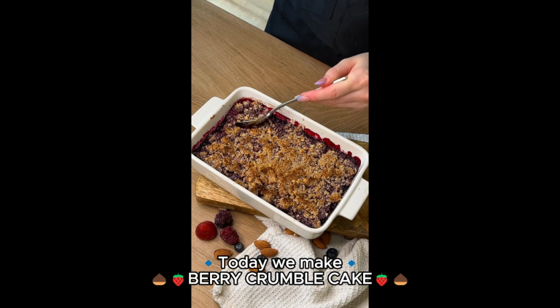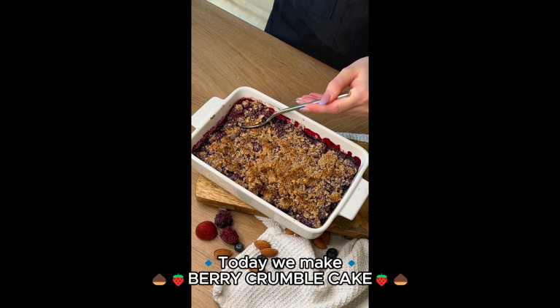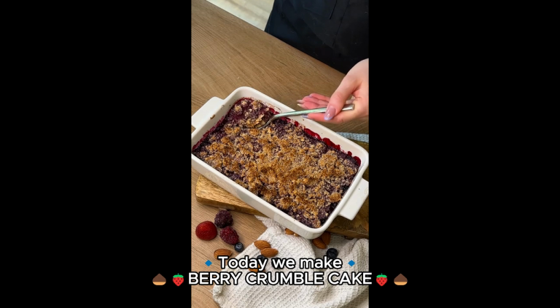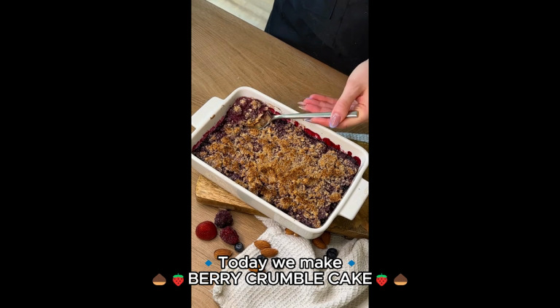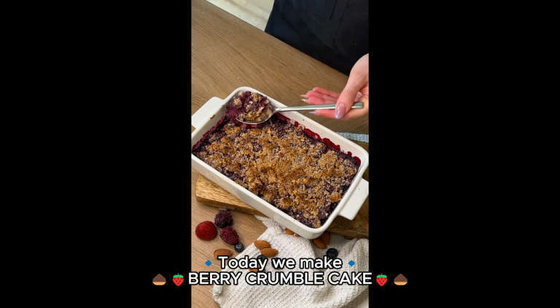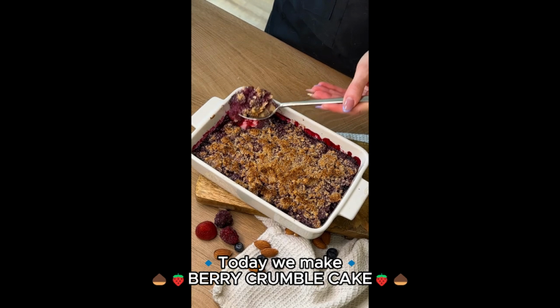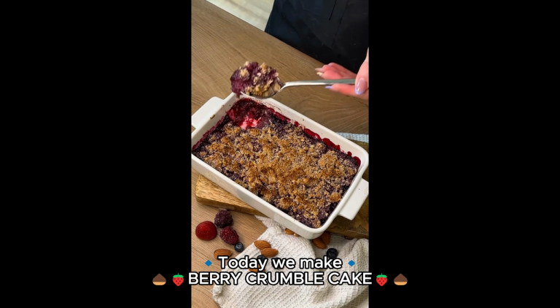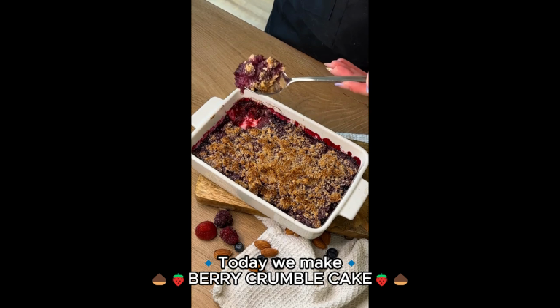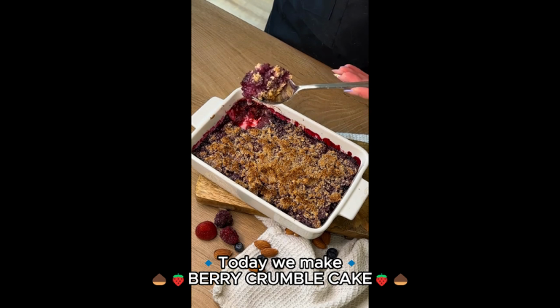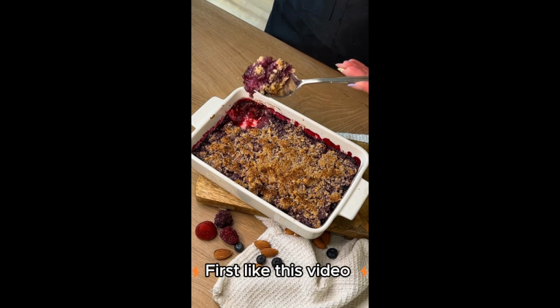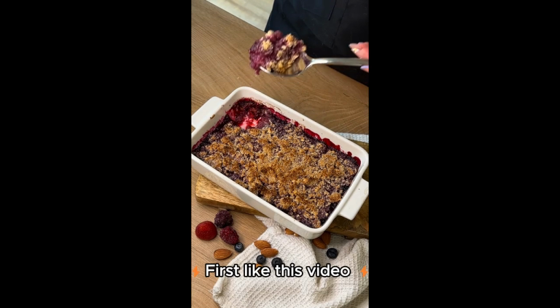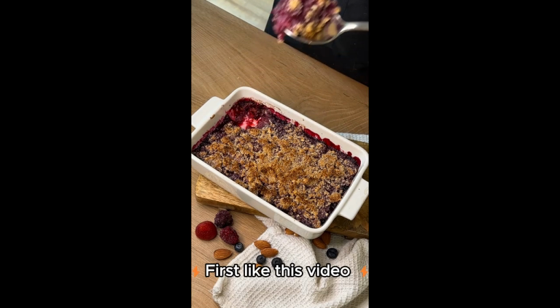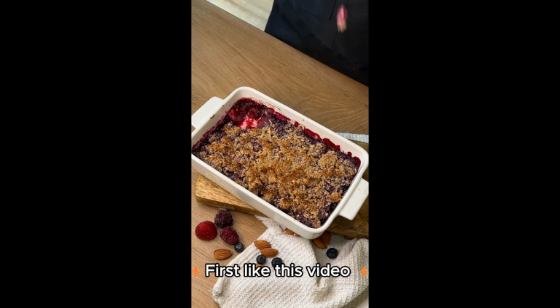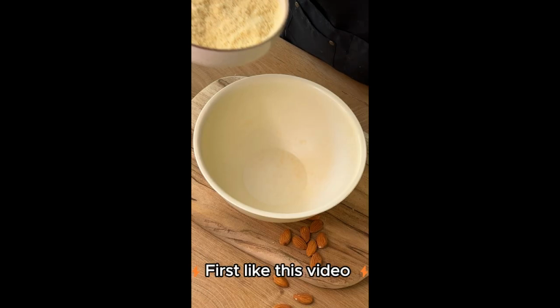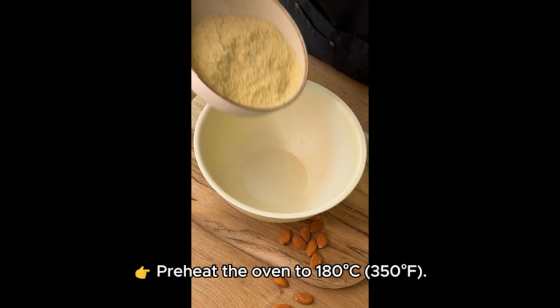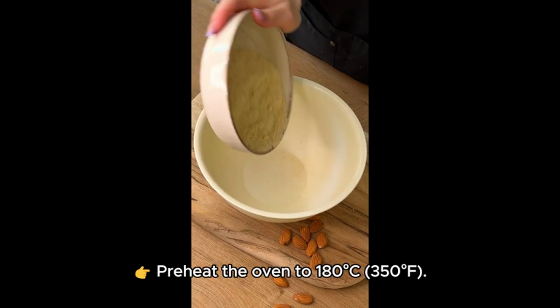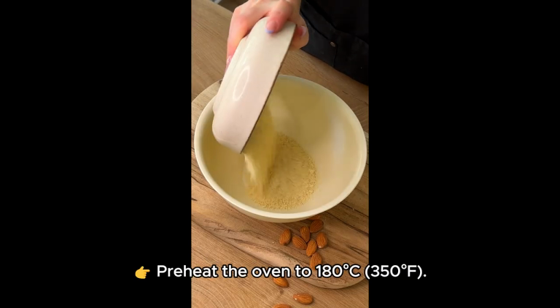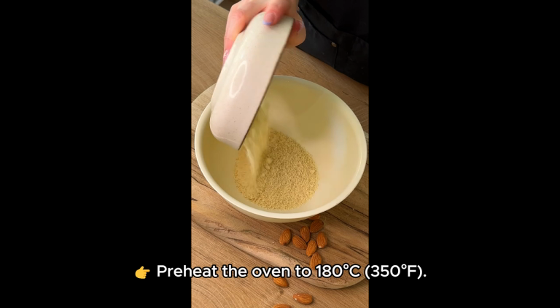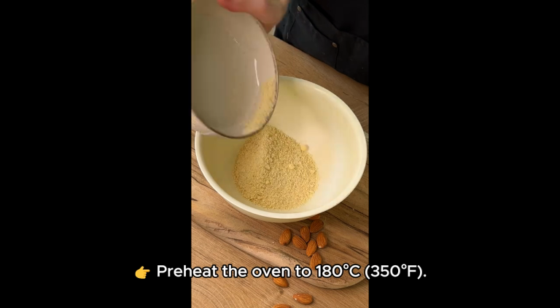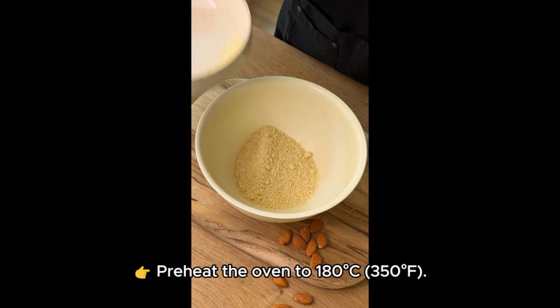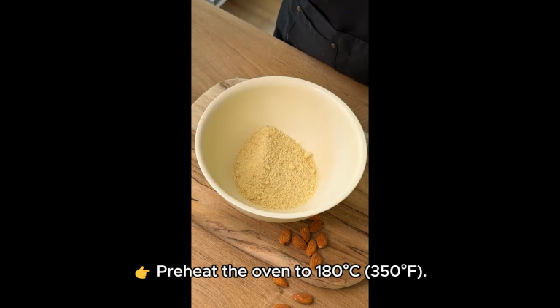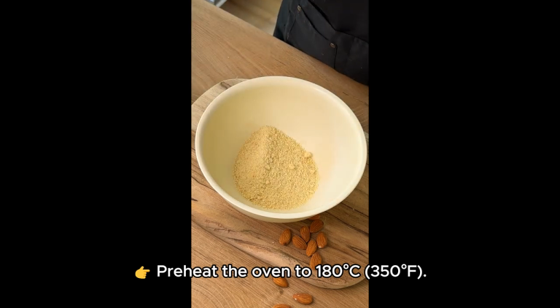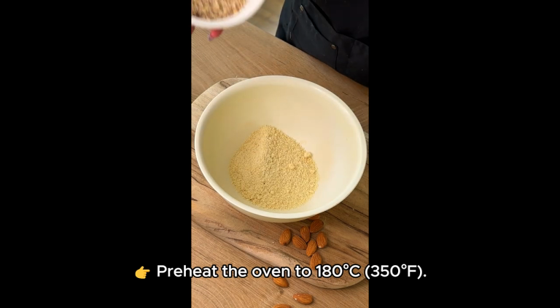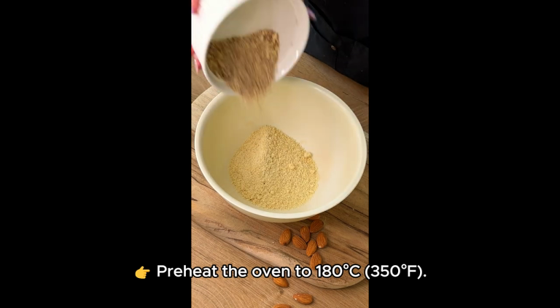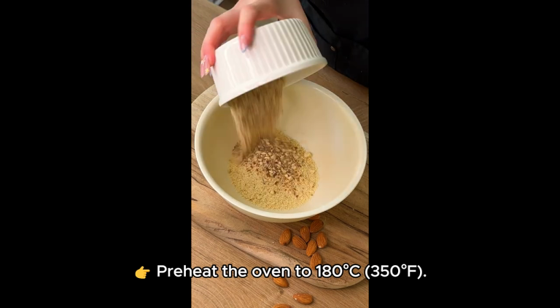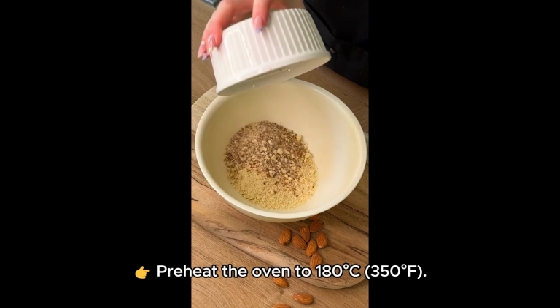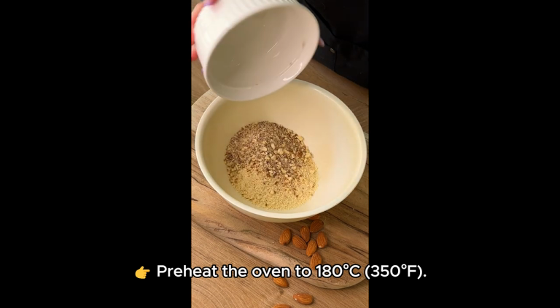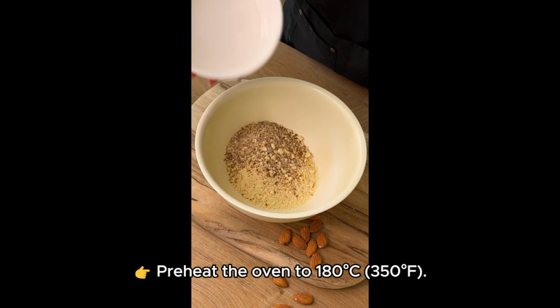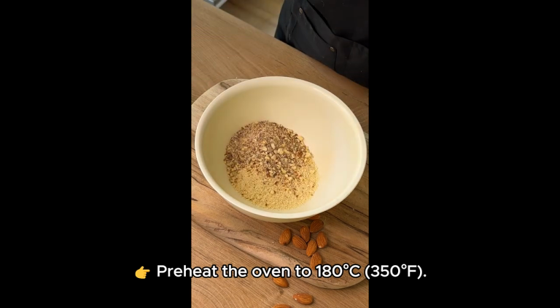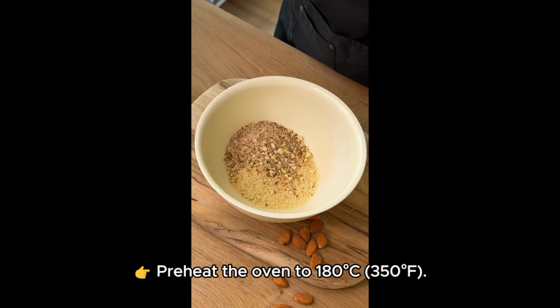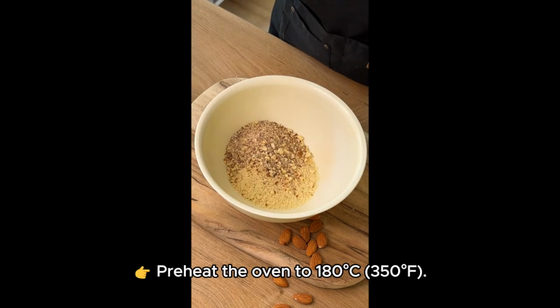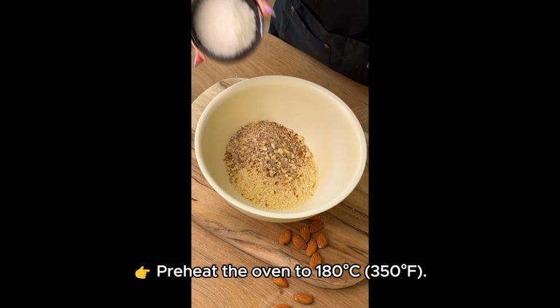Today we make berry crumble cake. First, like this video. Preheat the oven to 180 degrees Celsius, 350 degrees Fahrenheit.